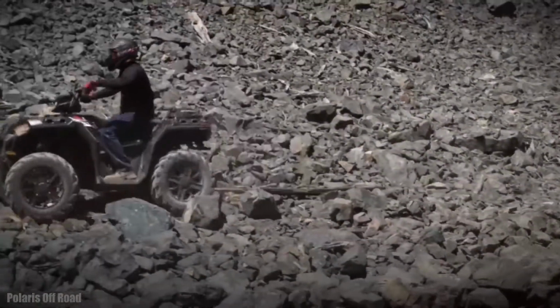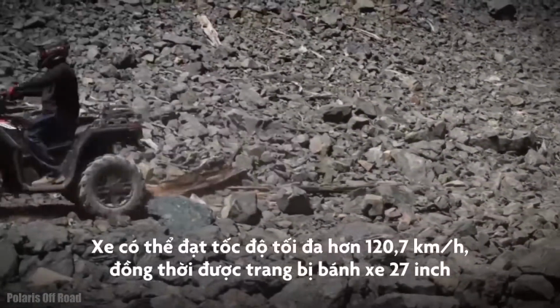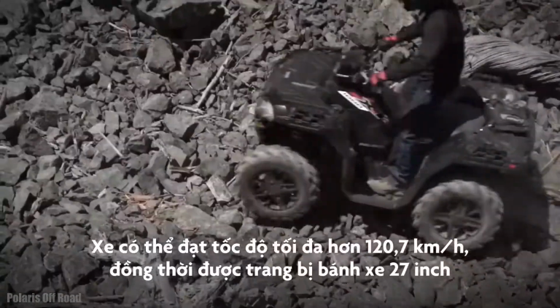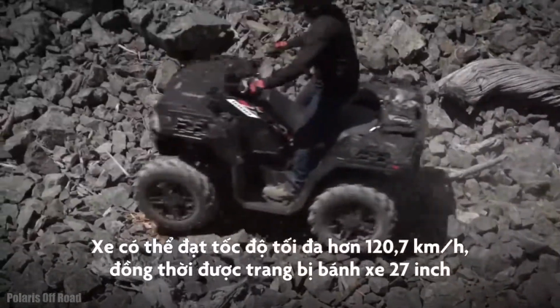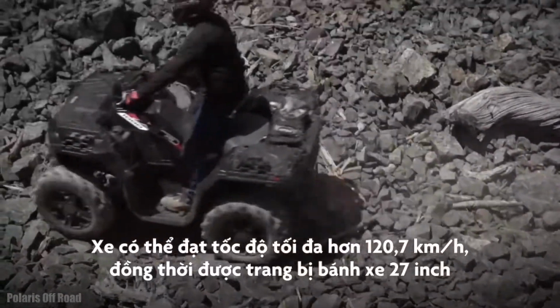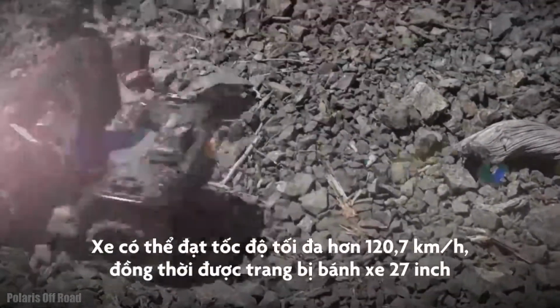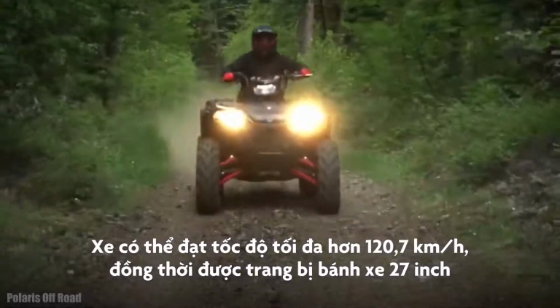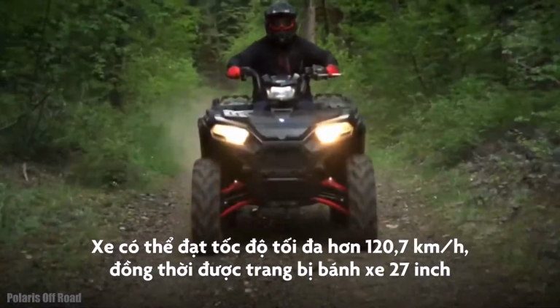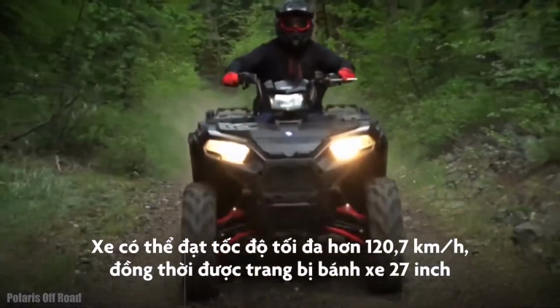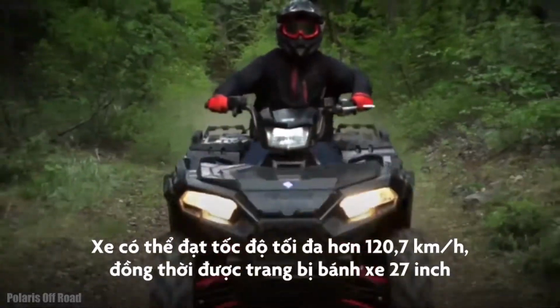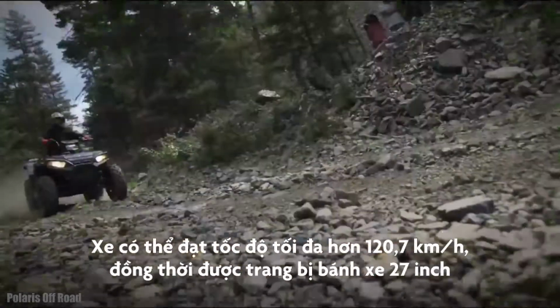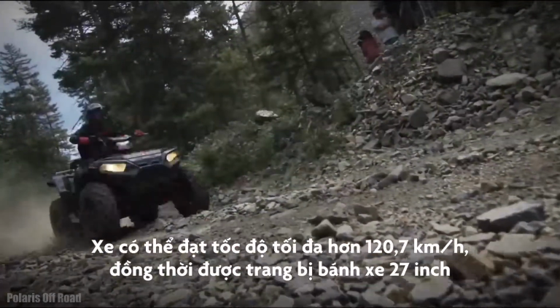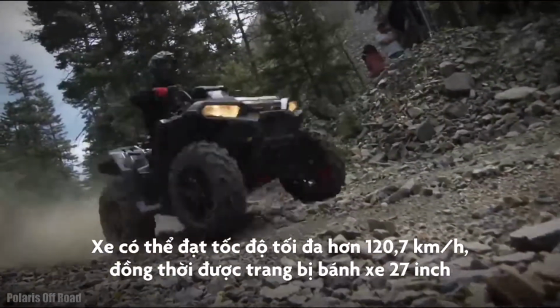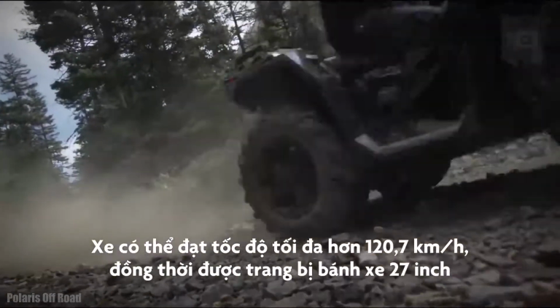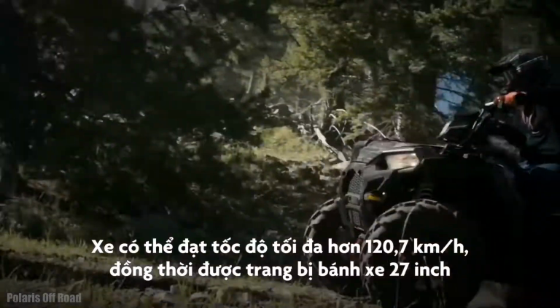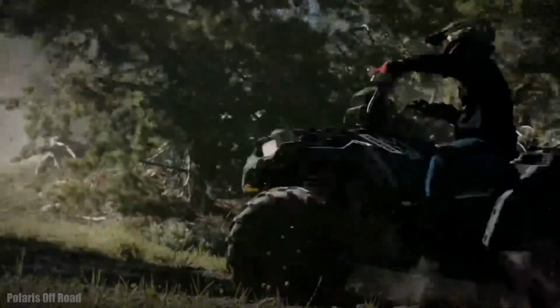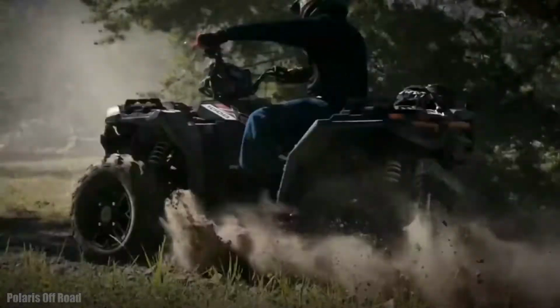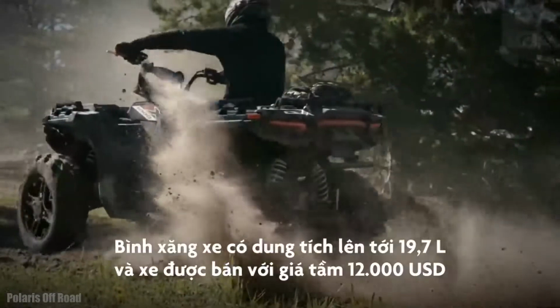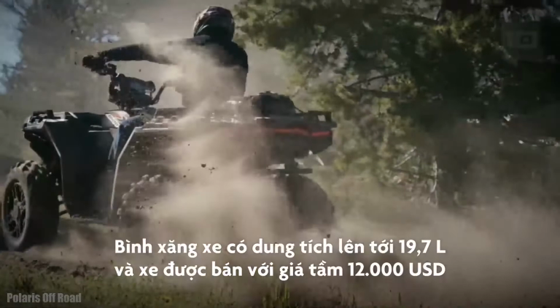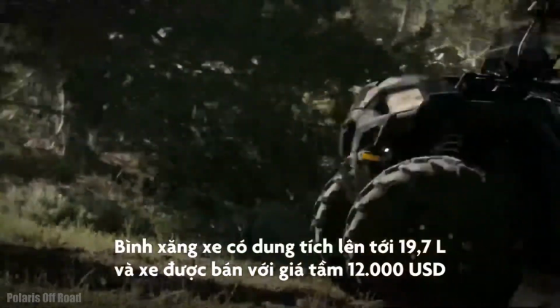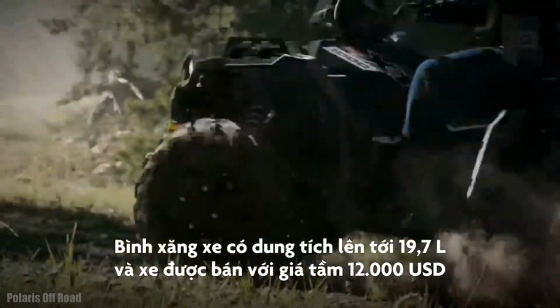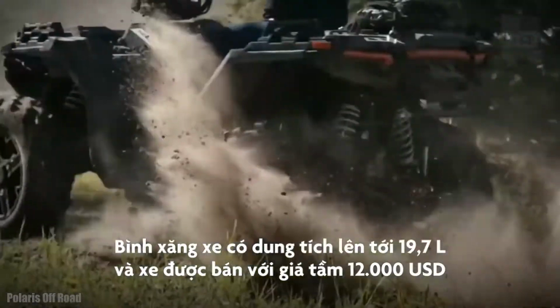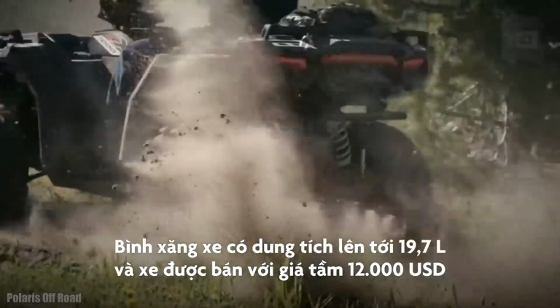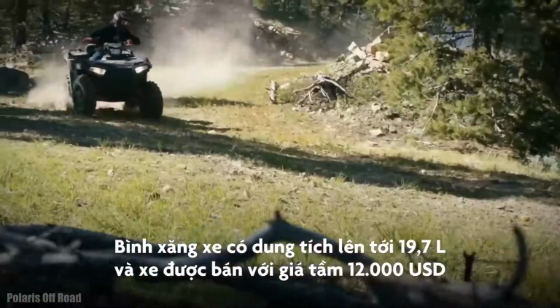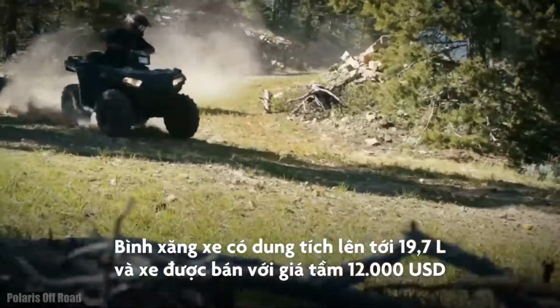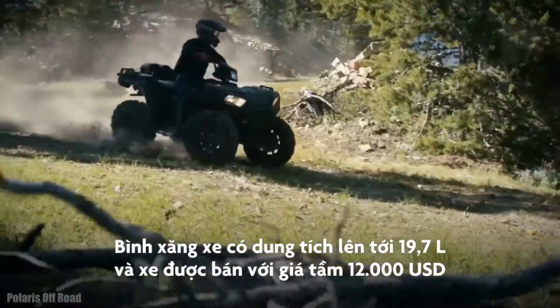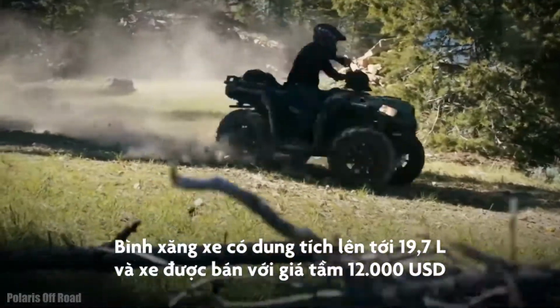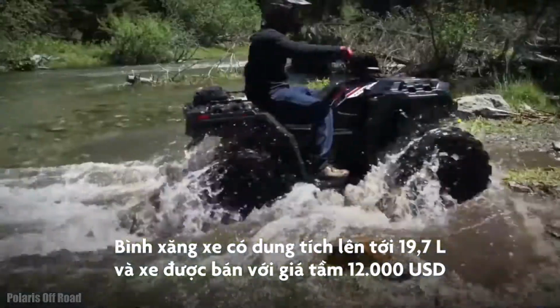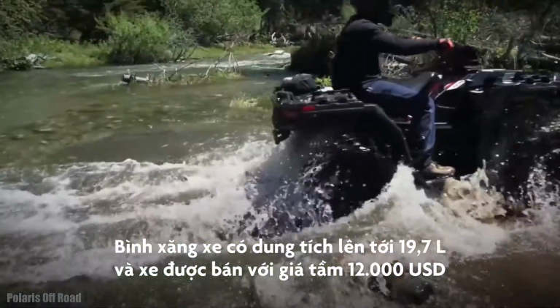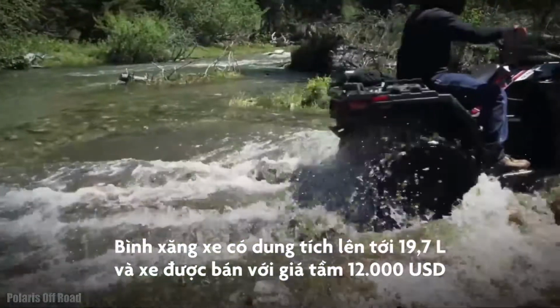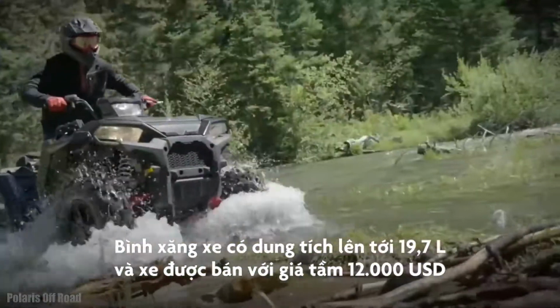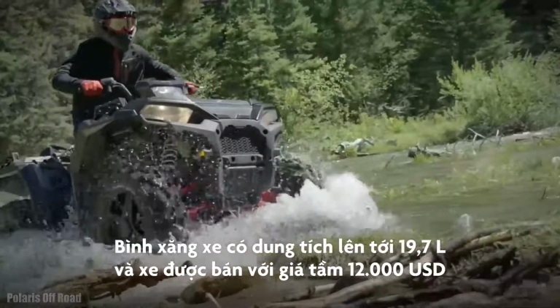It can reach a maximum speed of over 75 miles per hour and is equipped with 27-inch tires. It has a fuel tank with 5.2 gallons of capacity and its approximate price is $12,000.